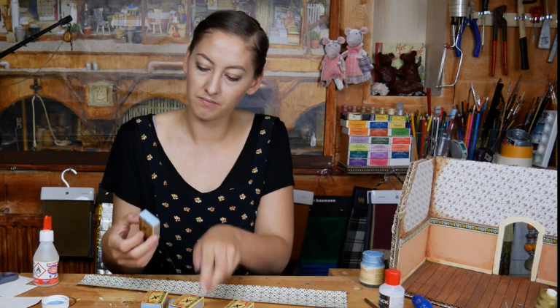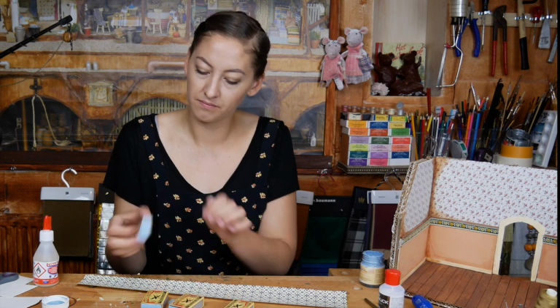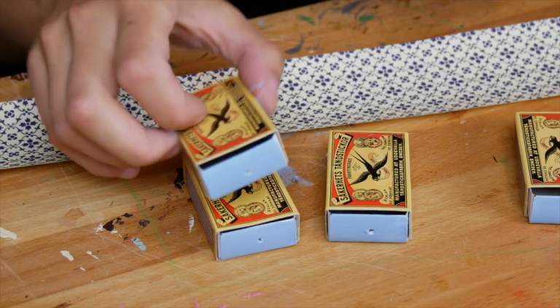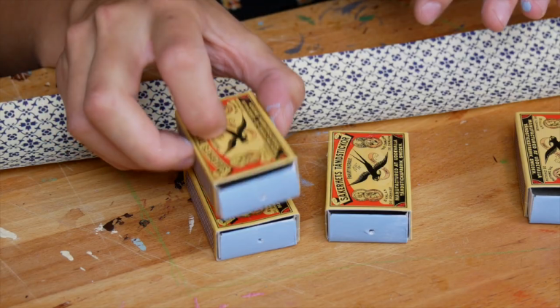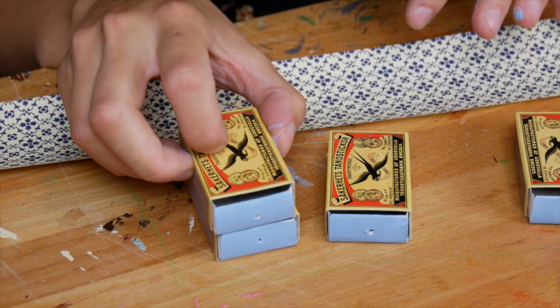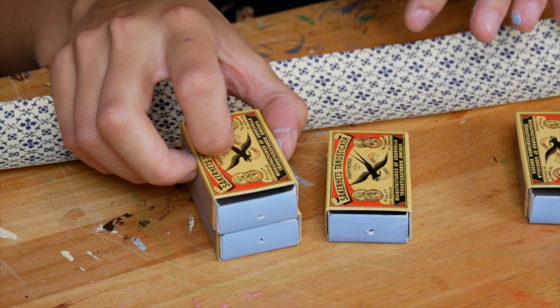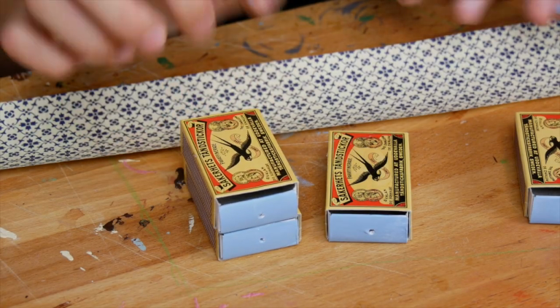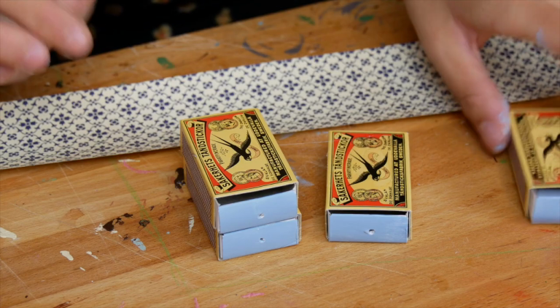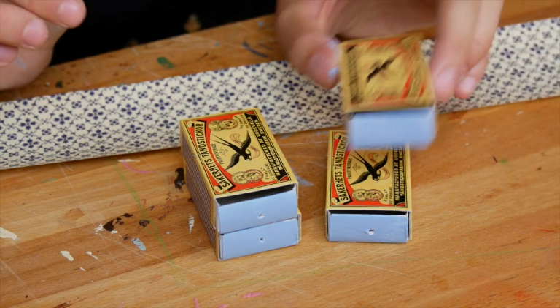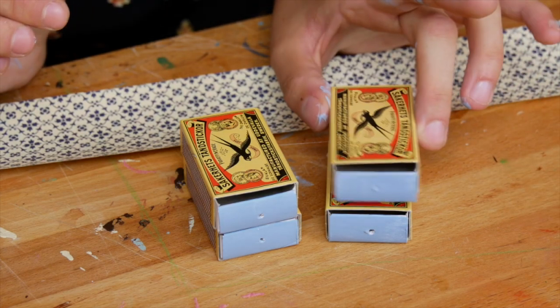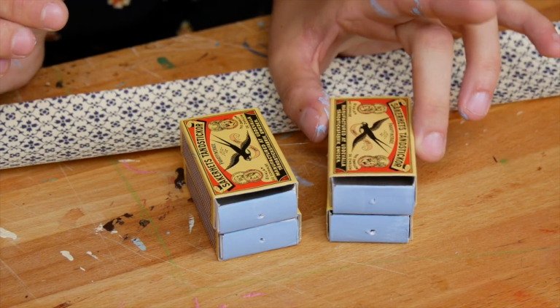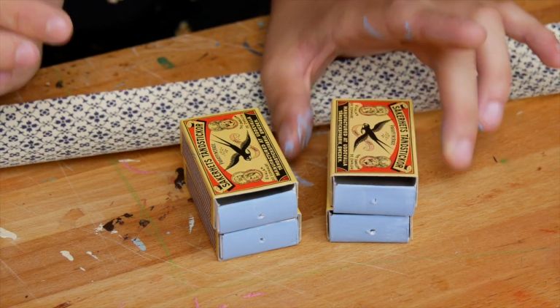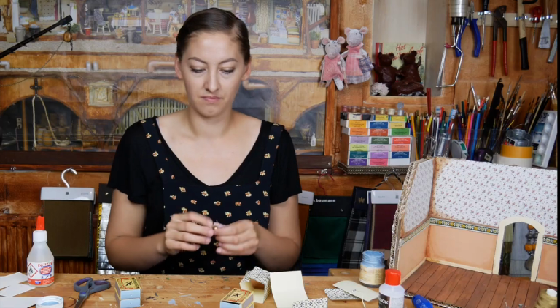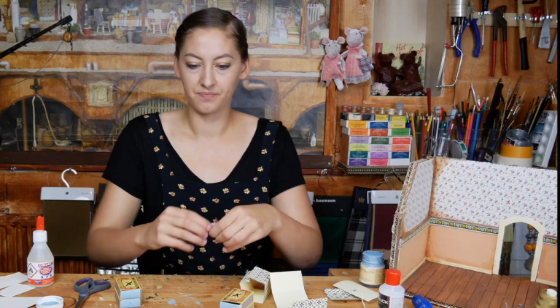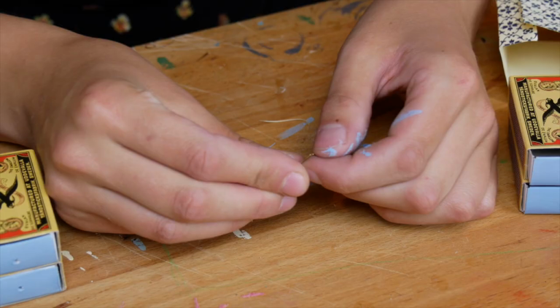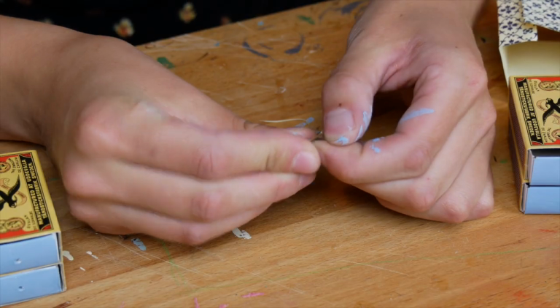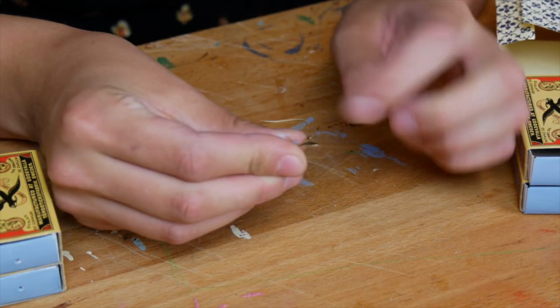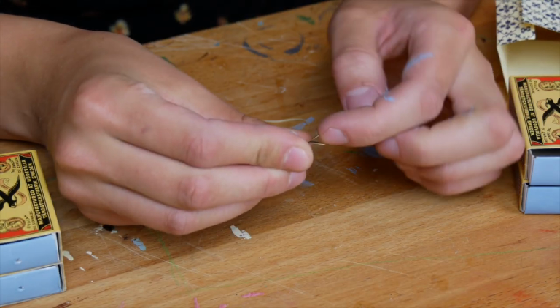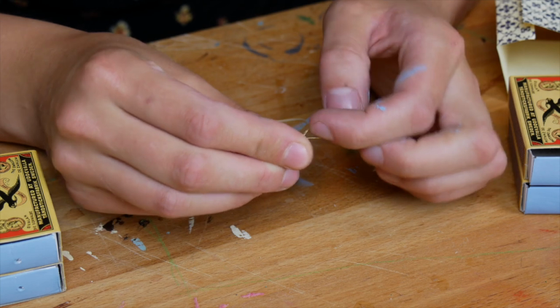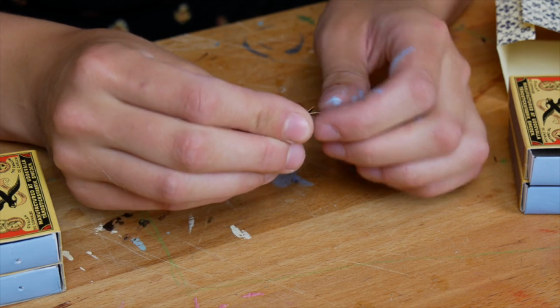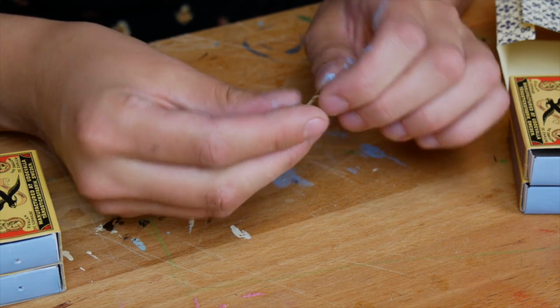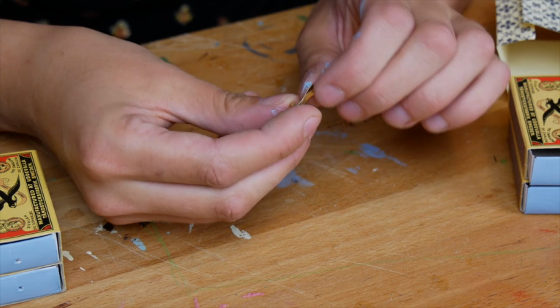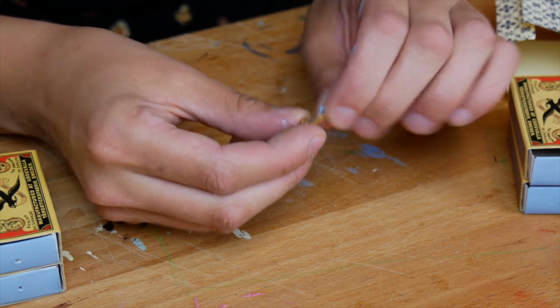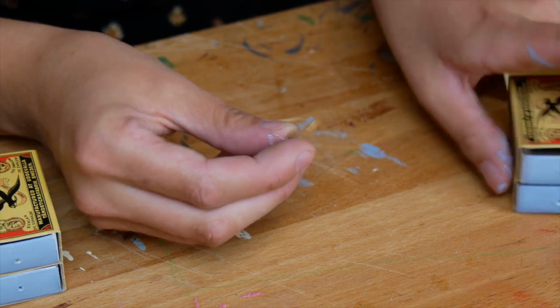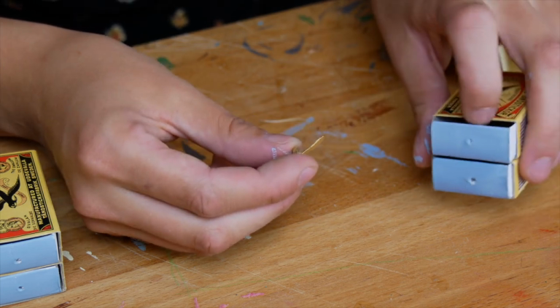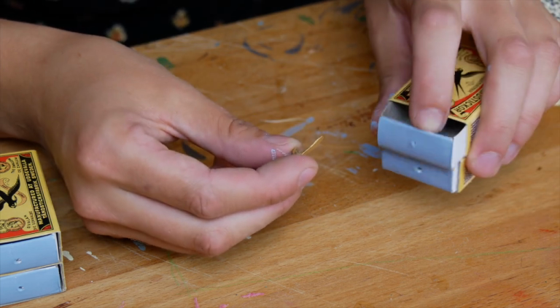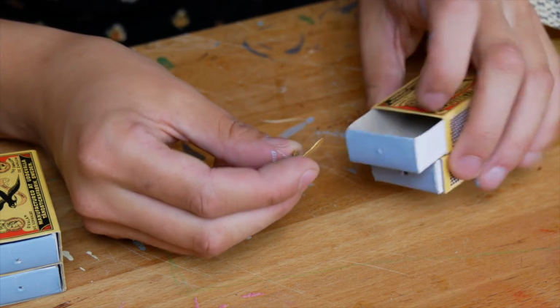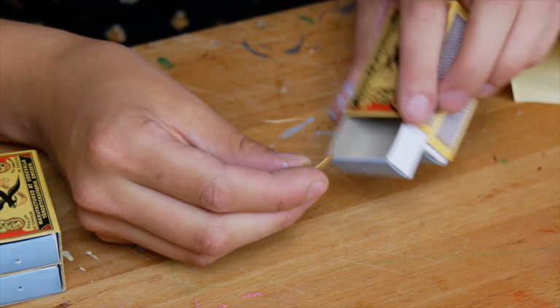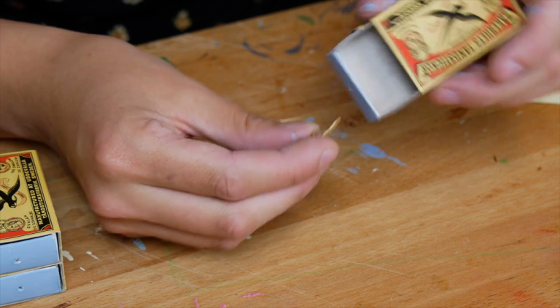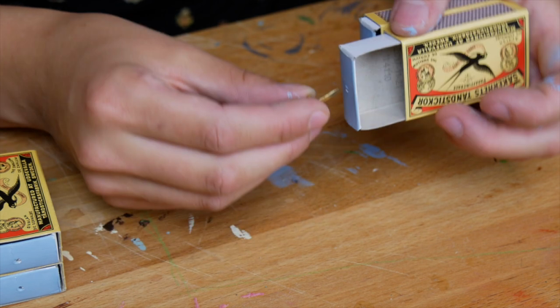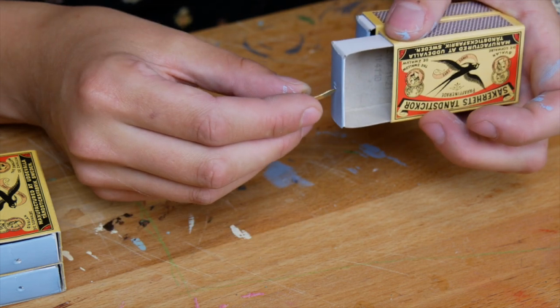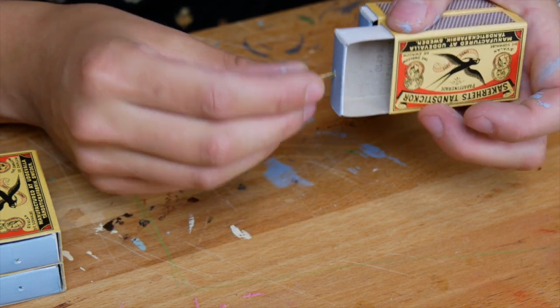Like this. Now I am giving the drawers handles with some split pins. You can bend the ends of the pins to secure them. If you want to use something else, you can also glue some little beads or buttons on the drawers.